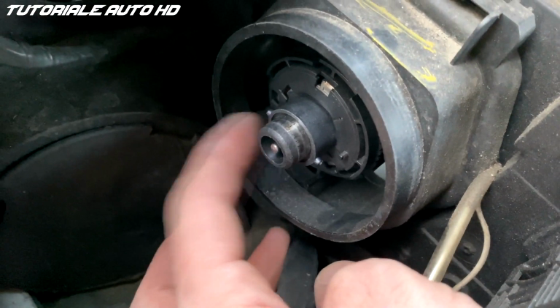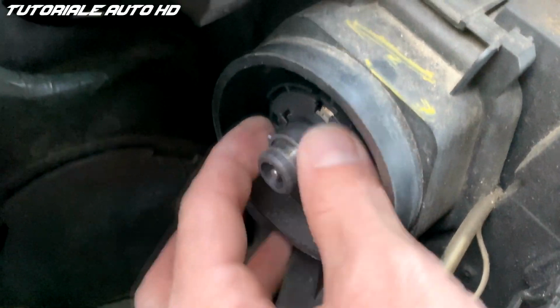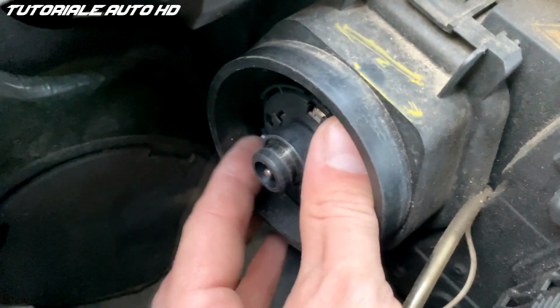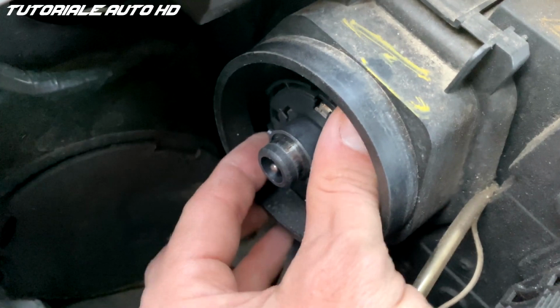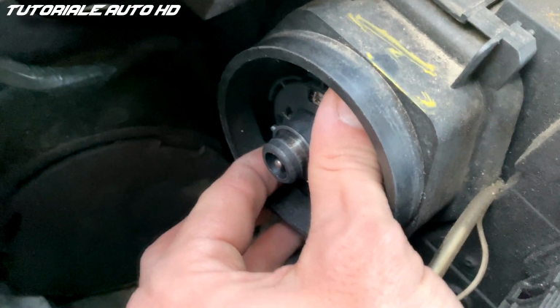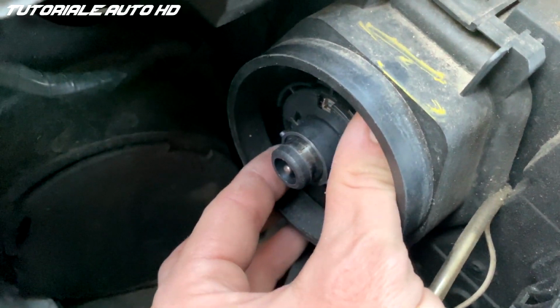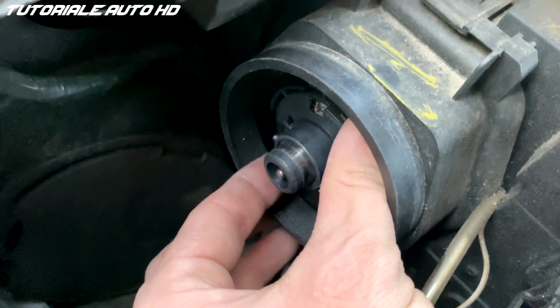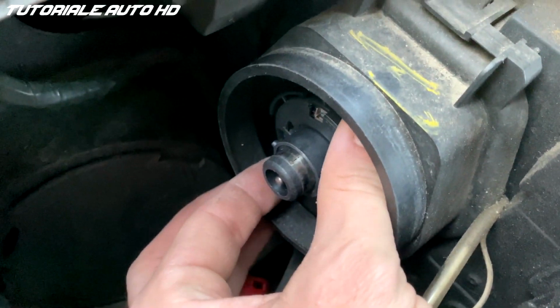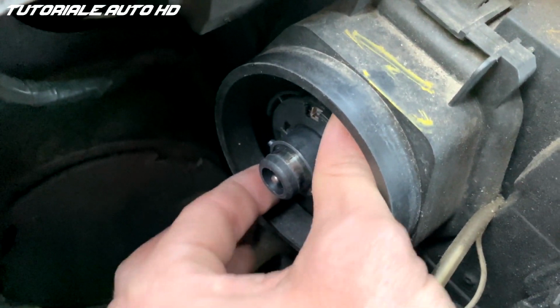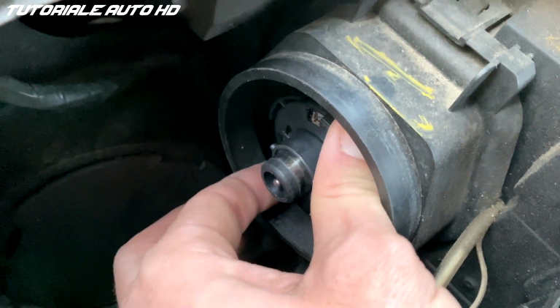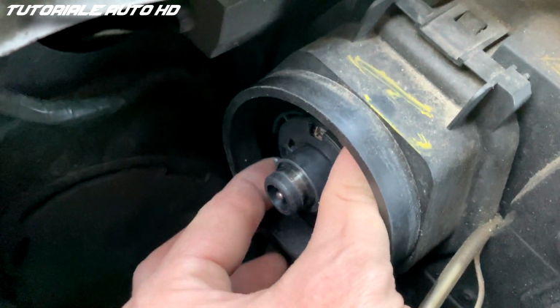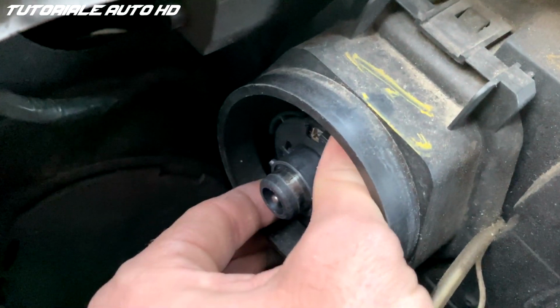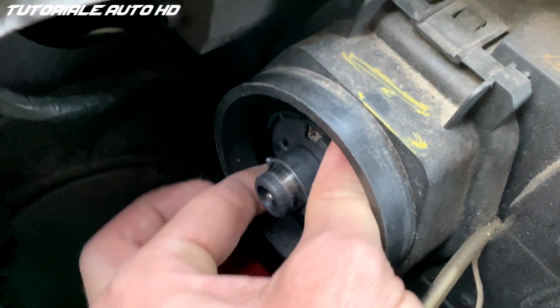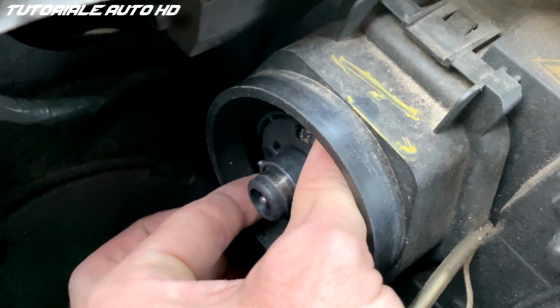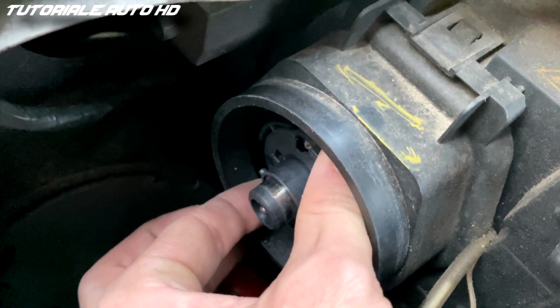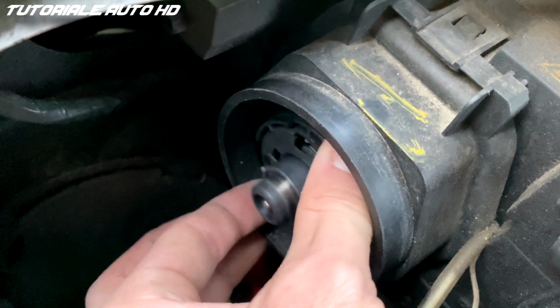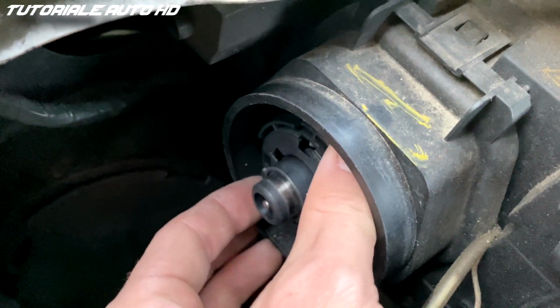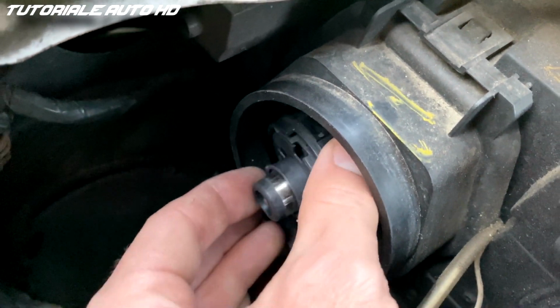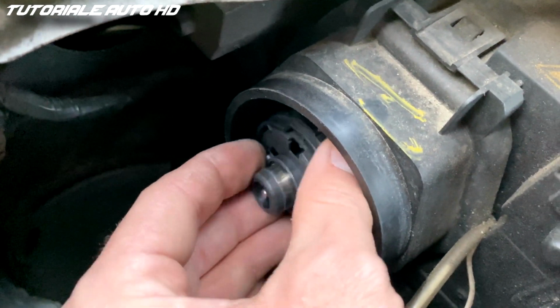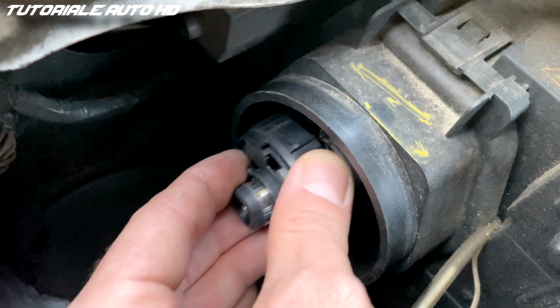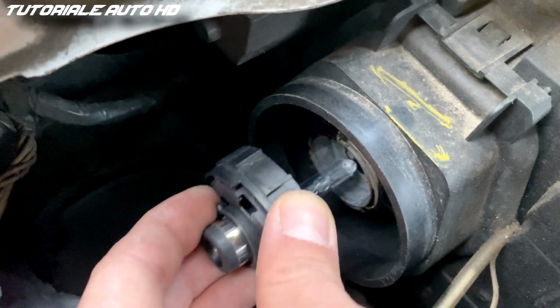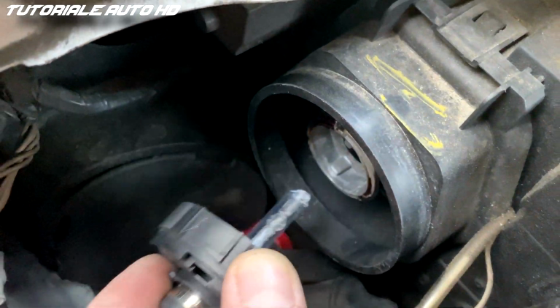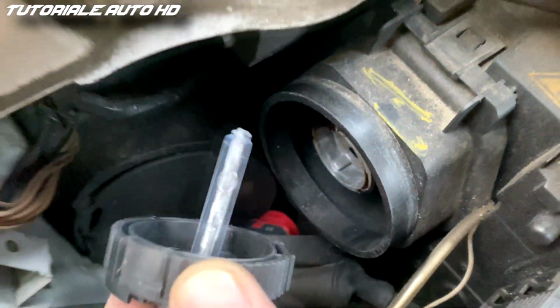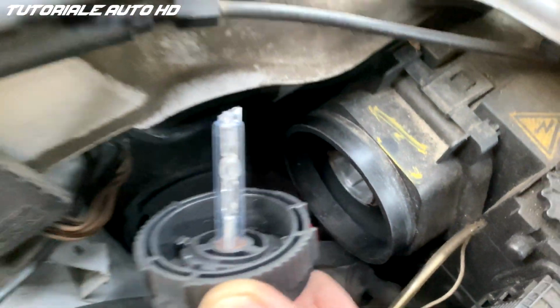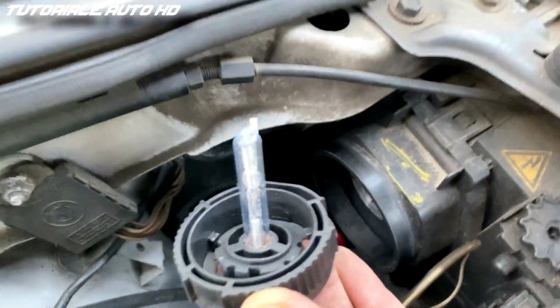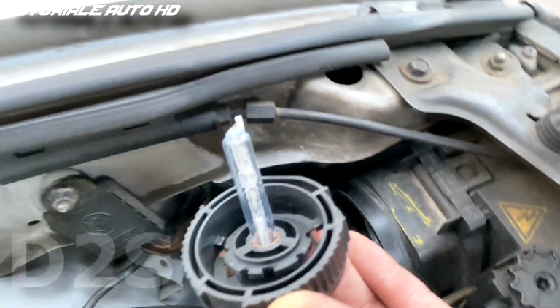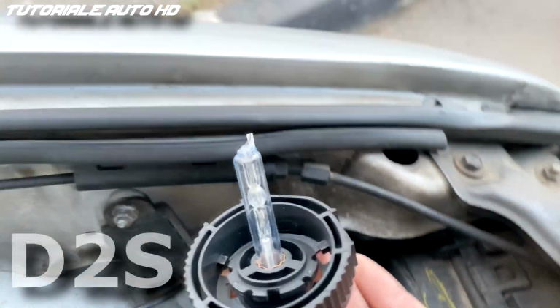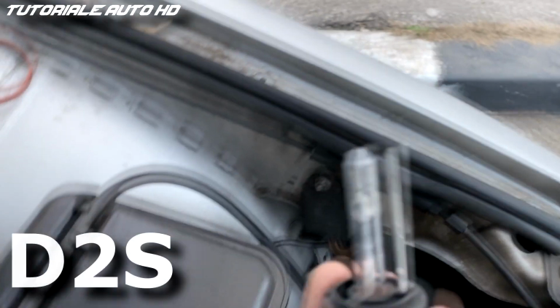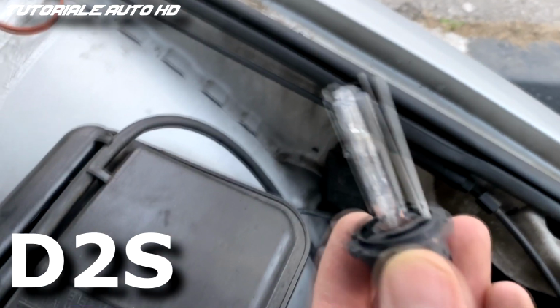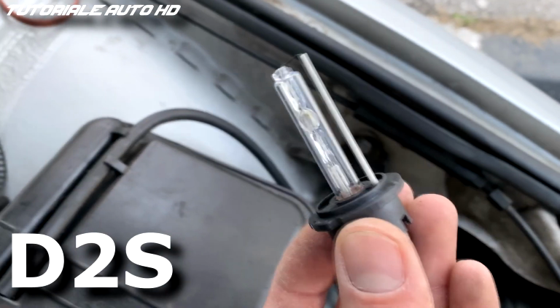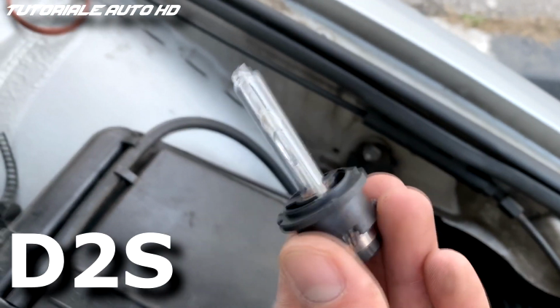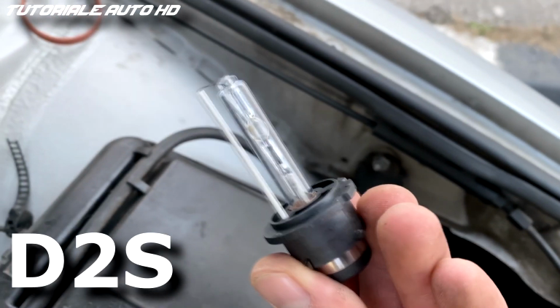To remove the bulb, twist this plastic retainer and remove it. The bulb type is D2S.